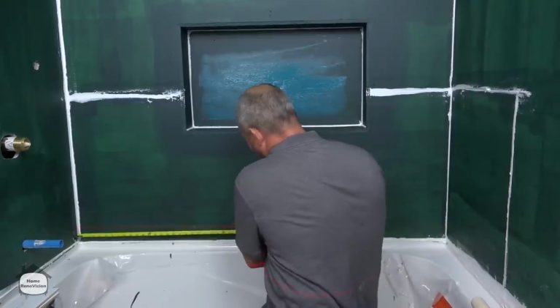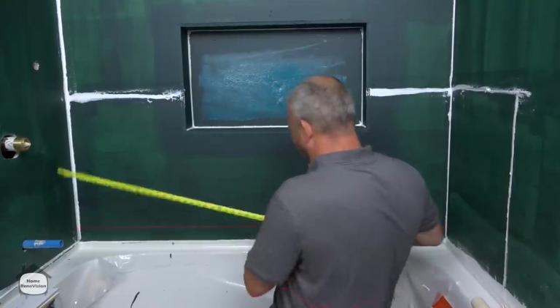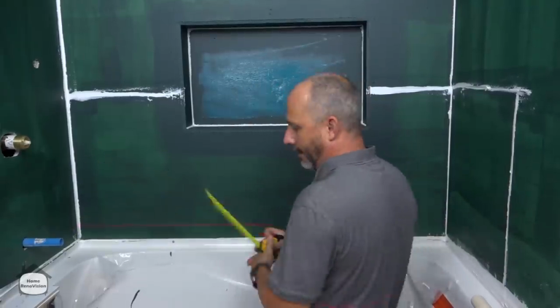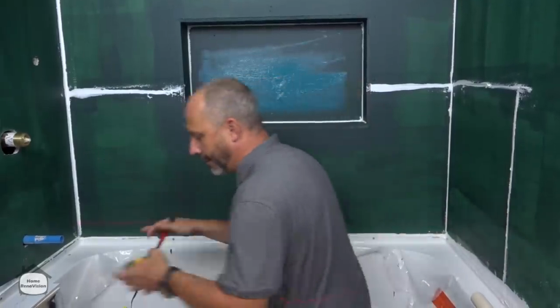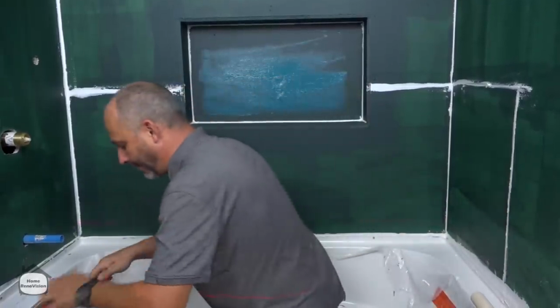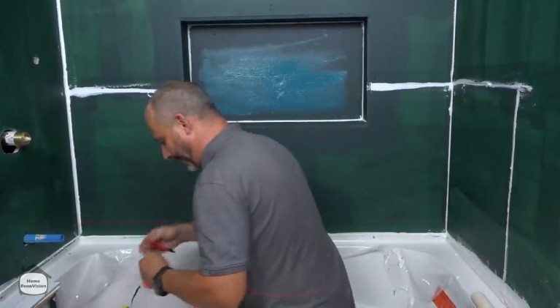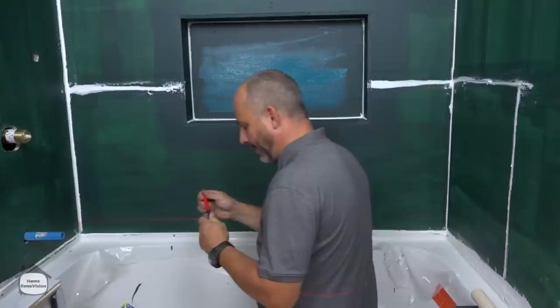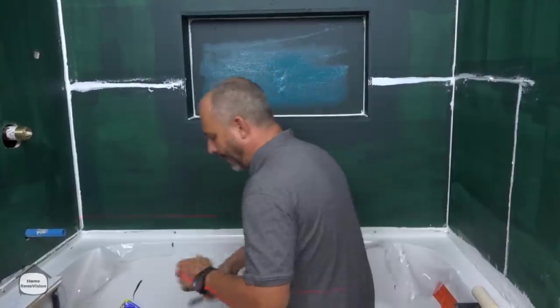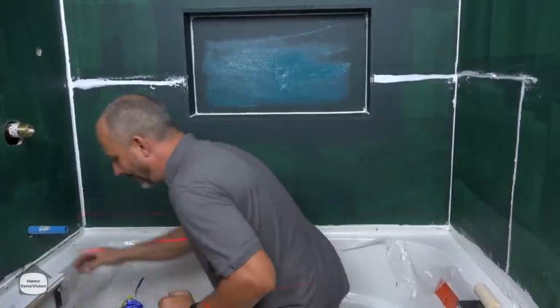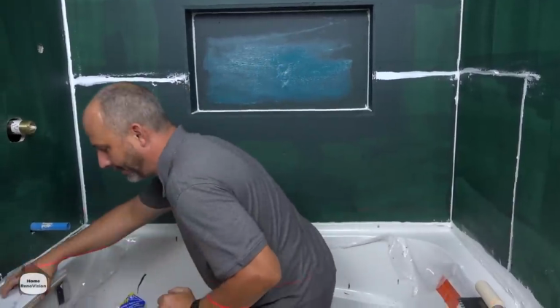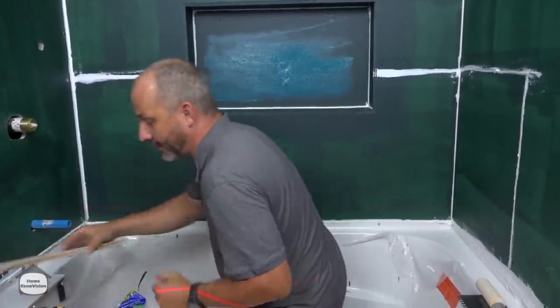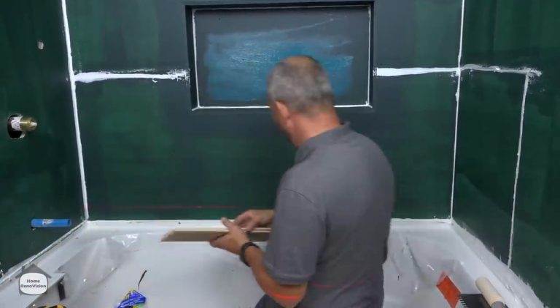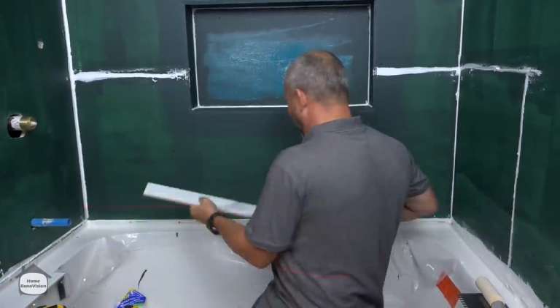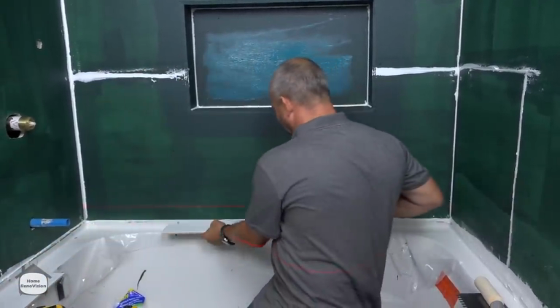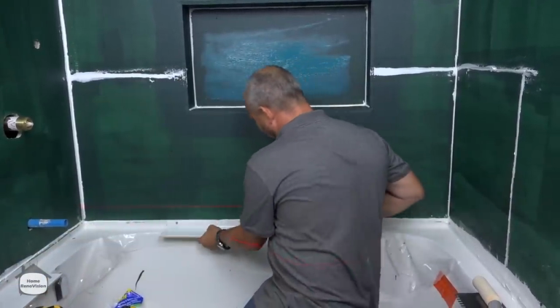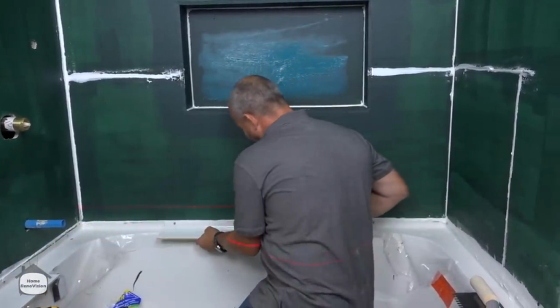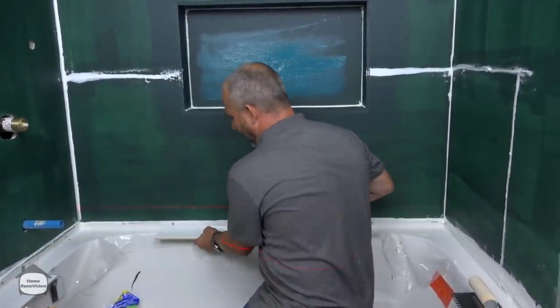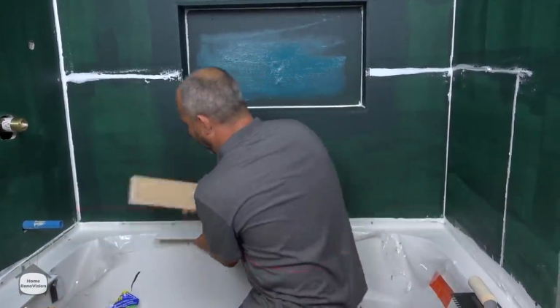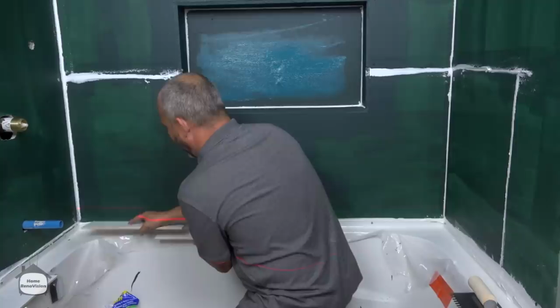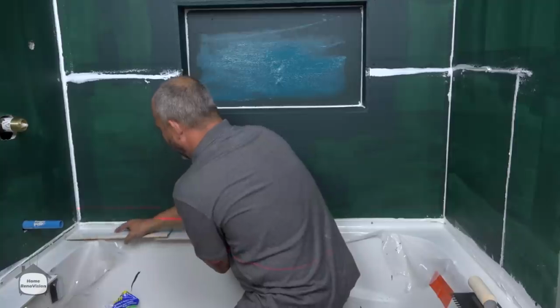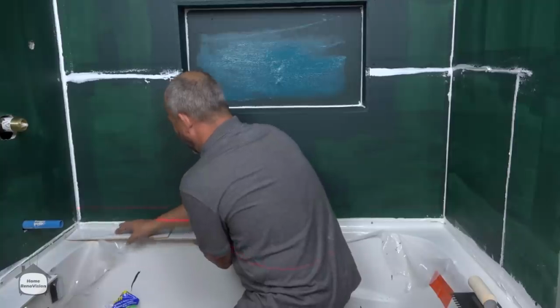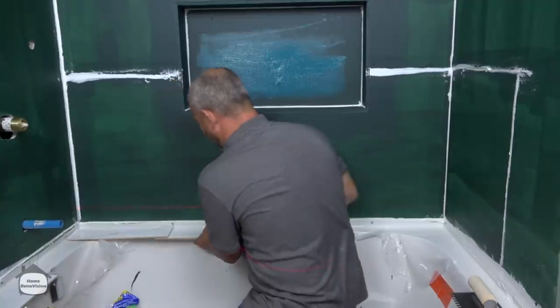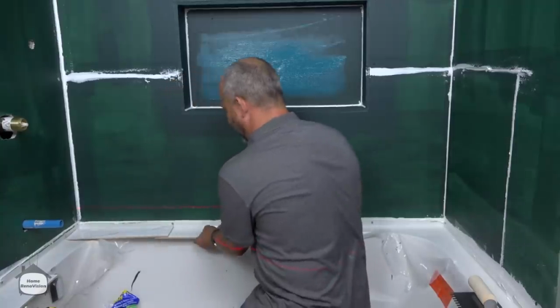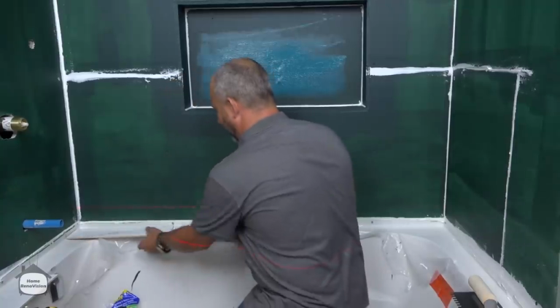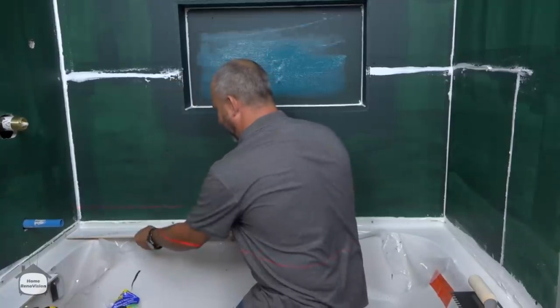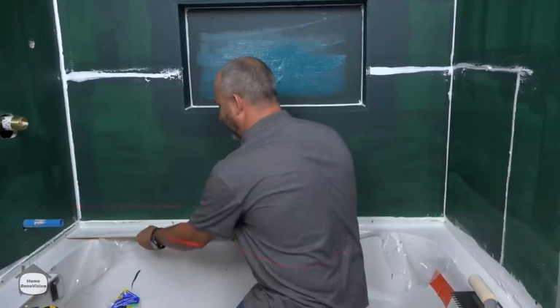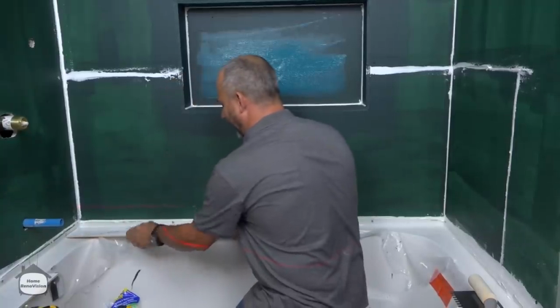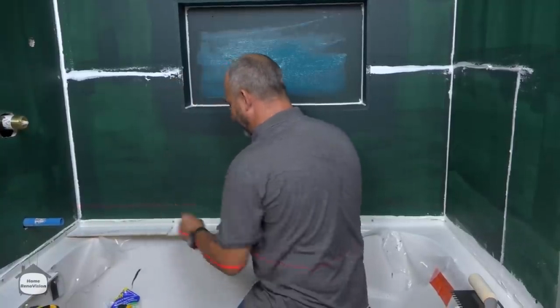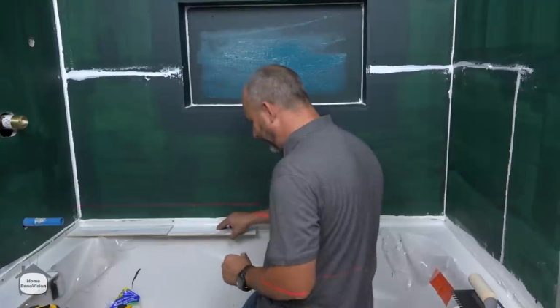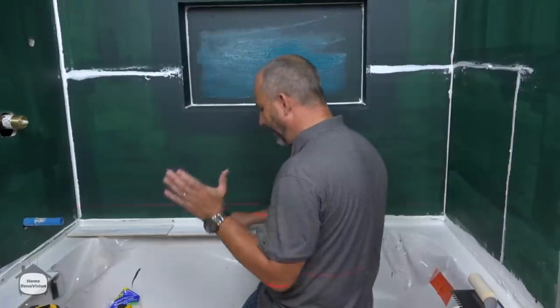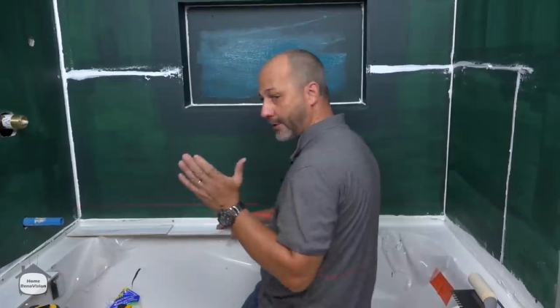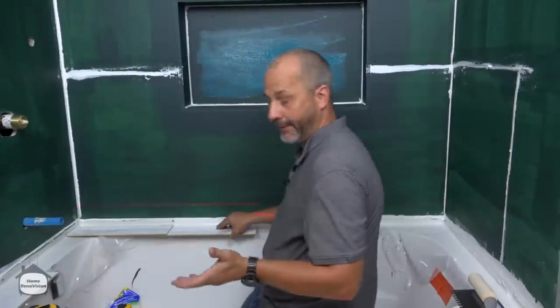Draw that on the wall. The way we do tile layout is physical — we take our tile and we lay them out. In this case I have about two inches left over, which will work perfectly.